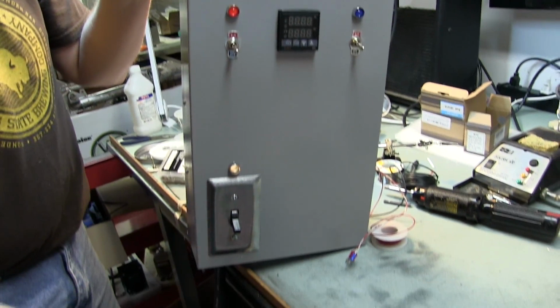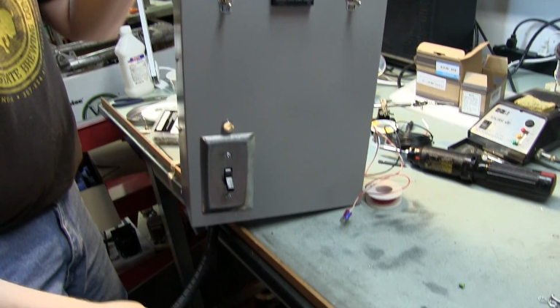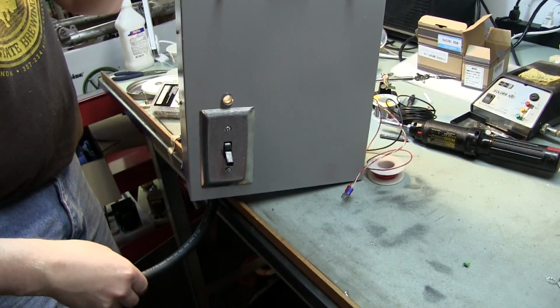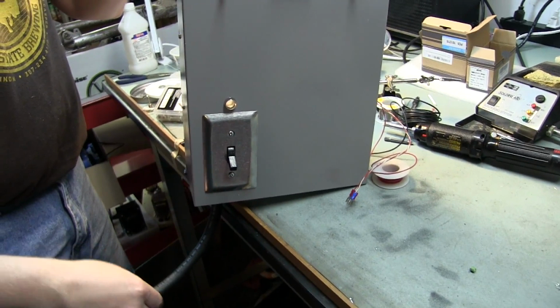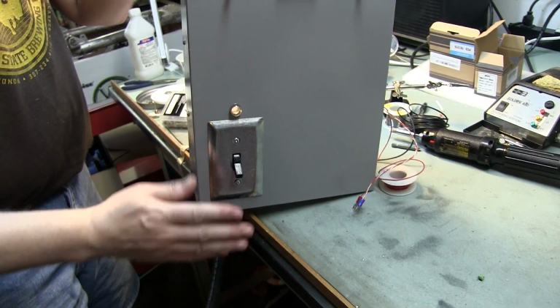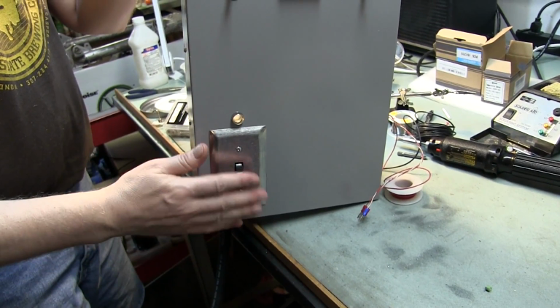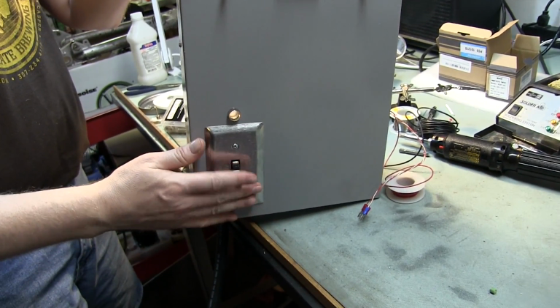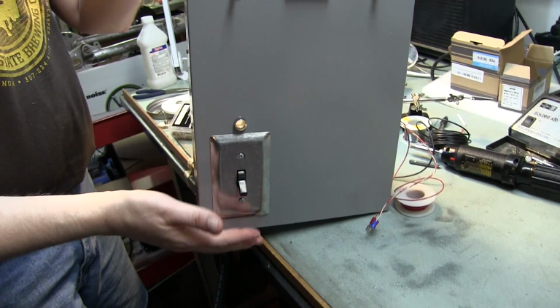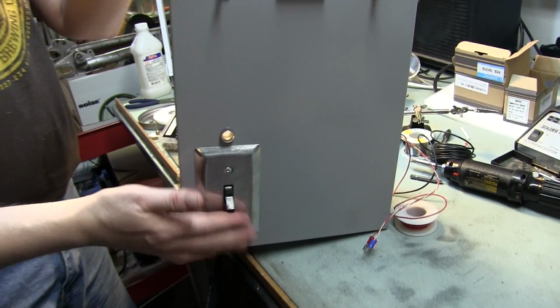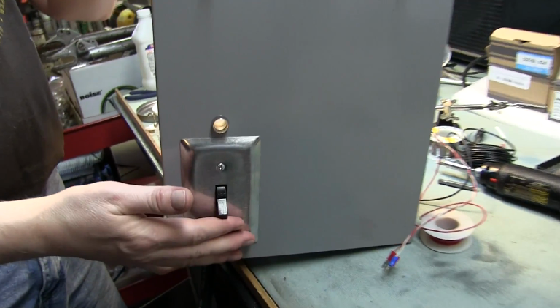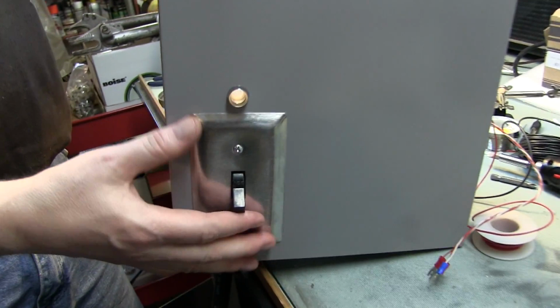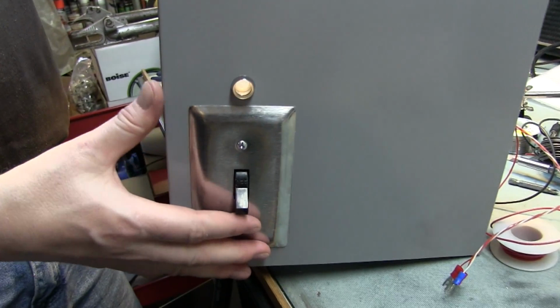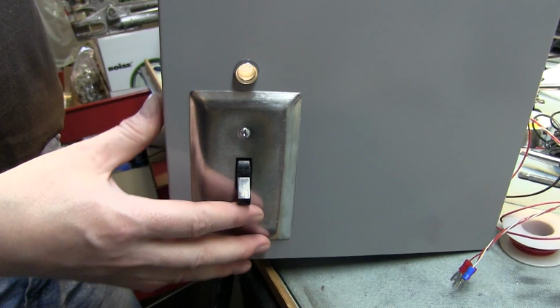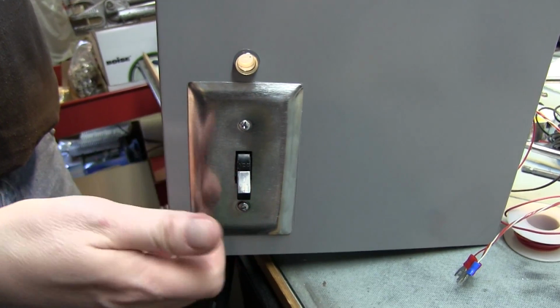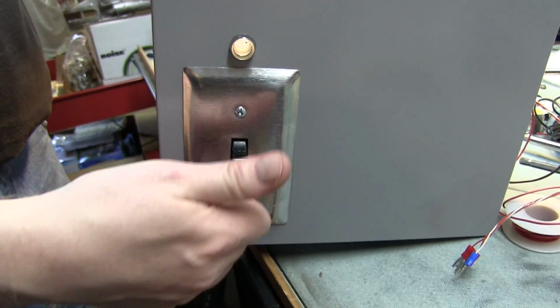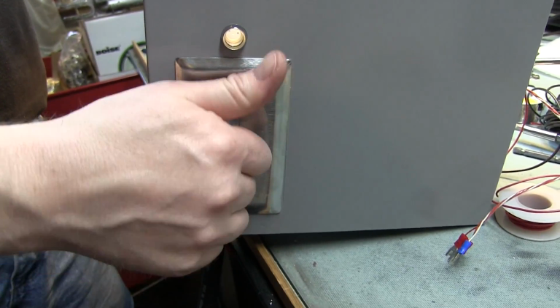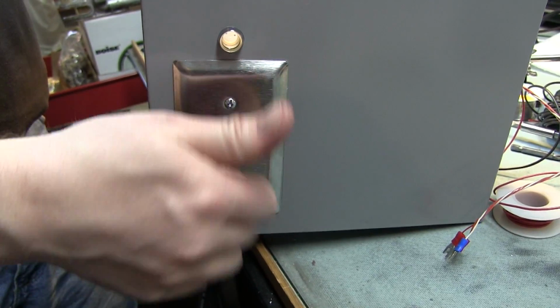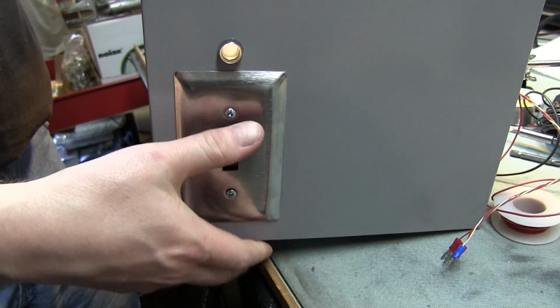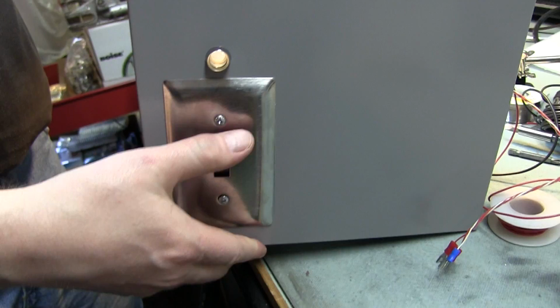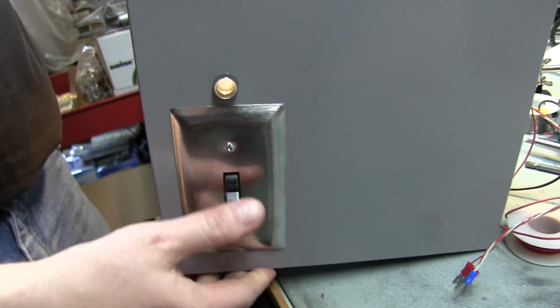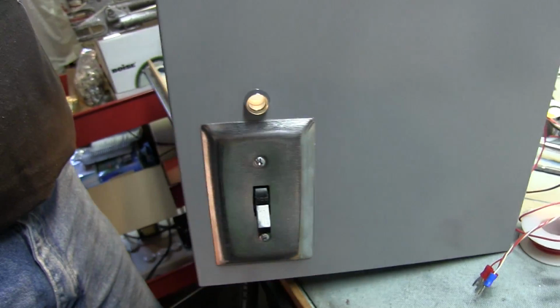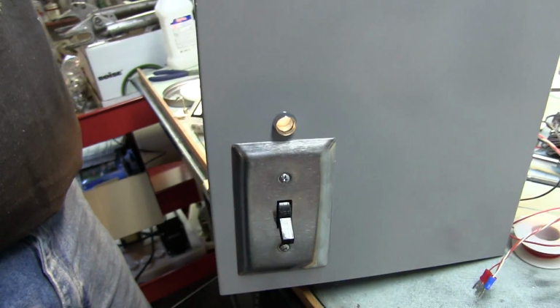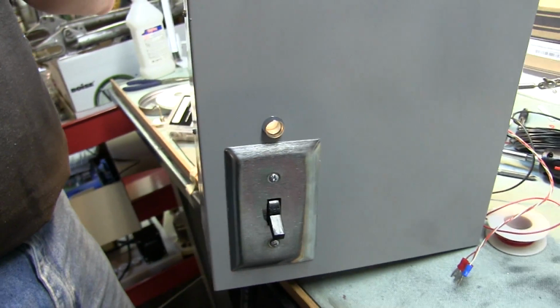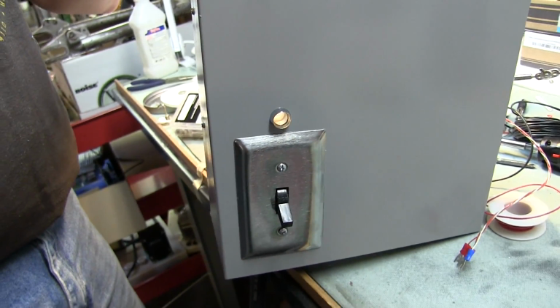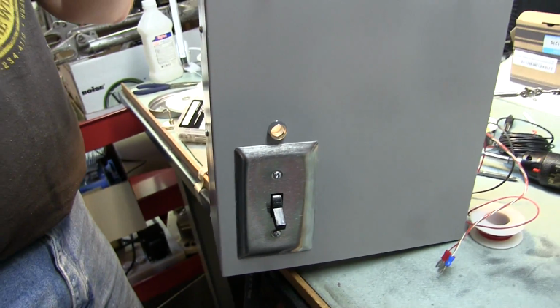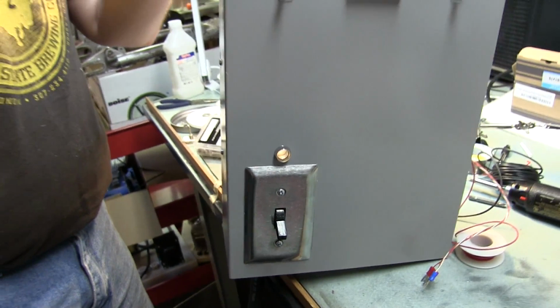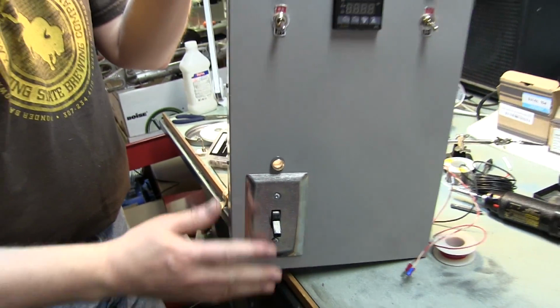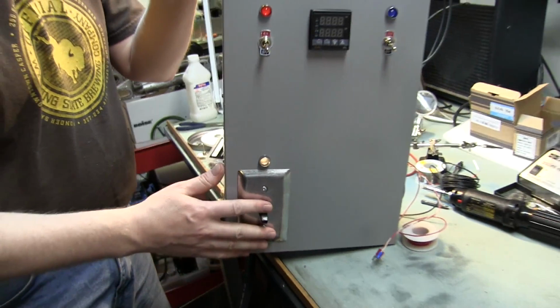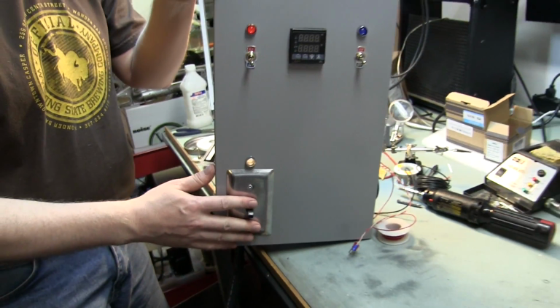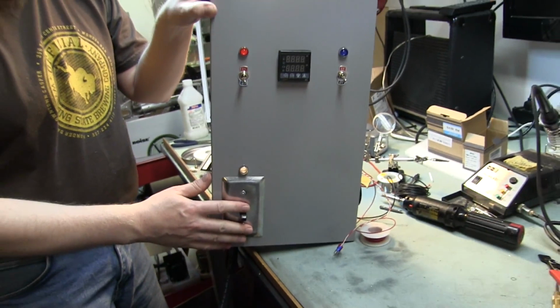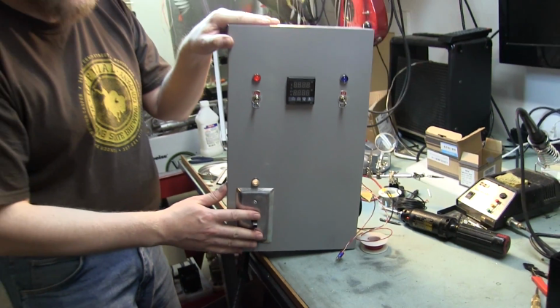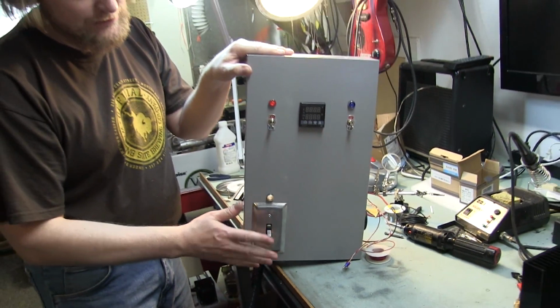The input goes right to this — again, this is a big switch. It looks like a light switch, but it's actually an electric motor switch. It's rated up to 600 volts, it's great.